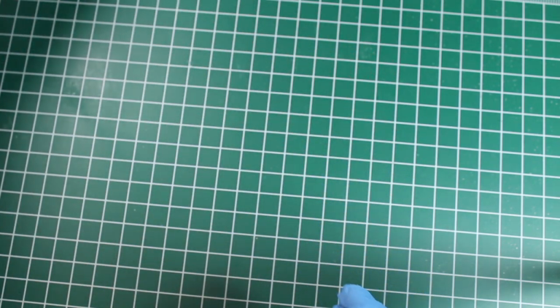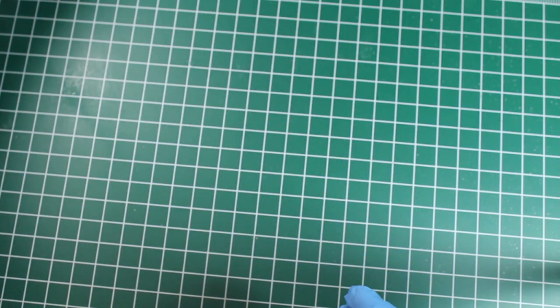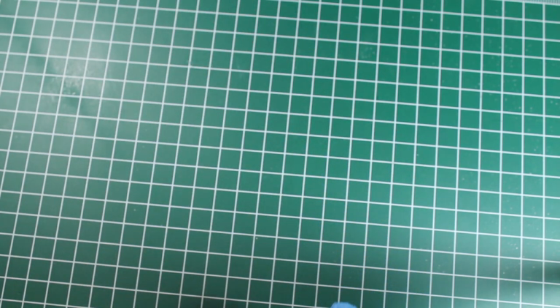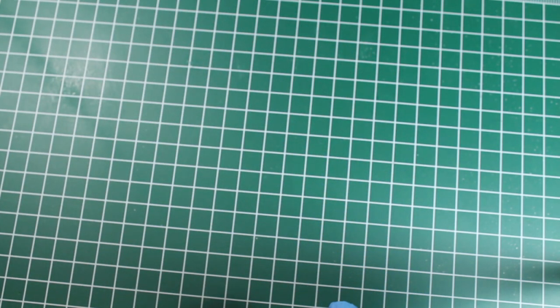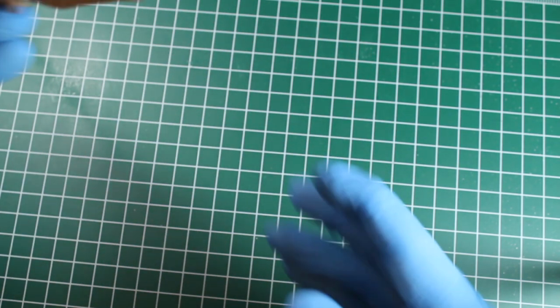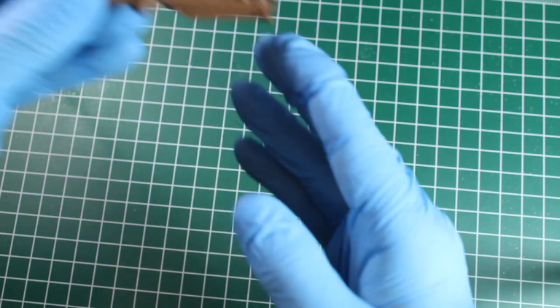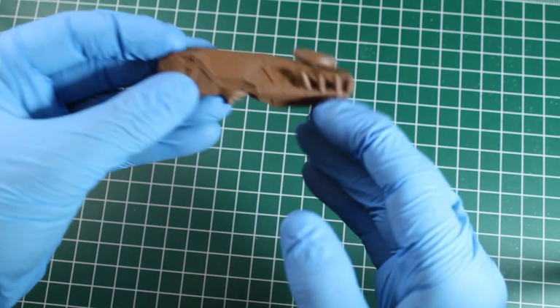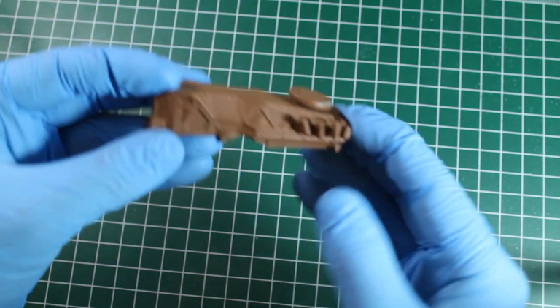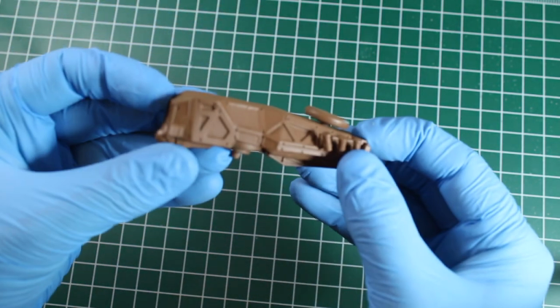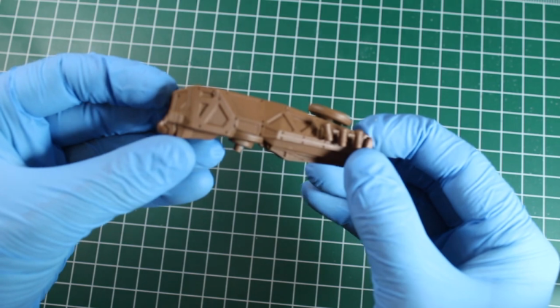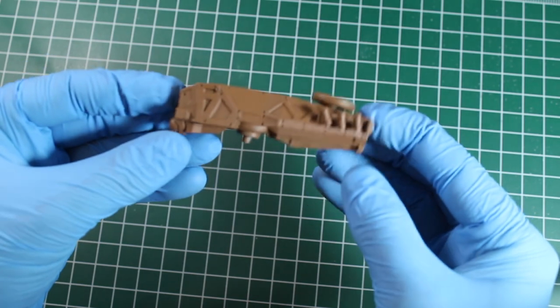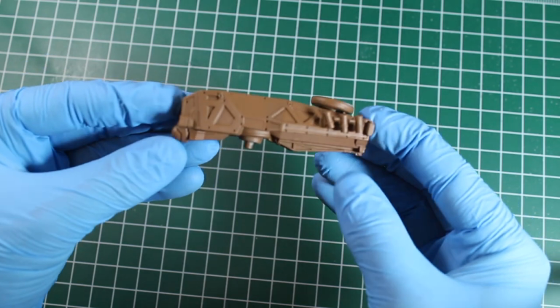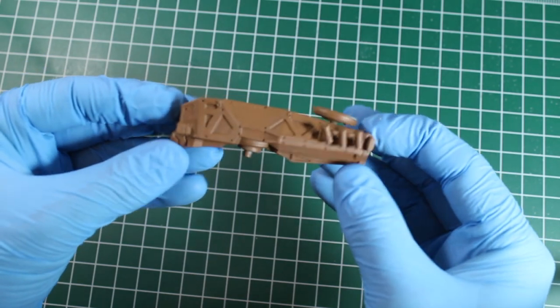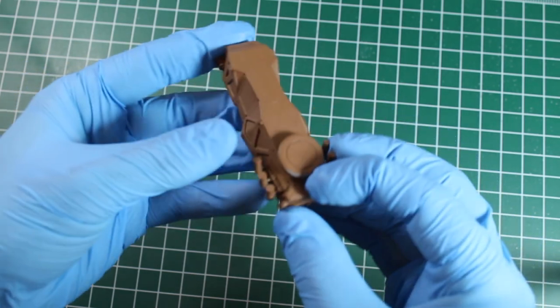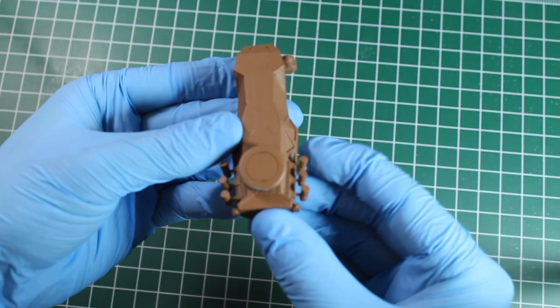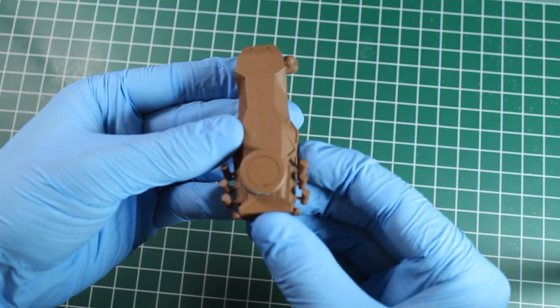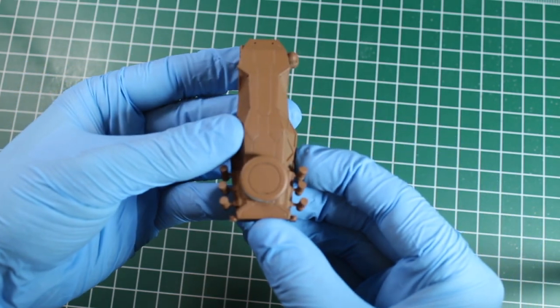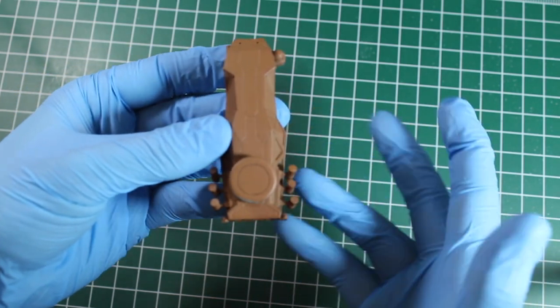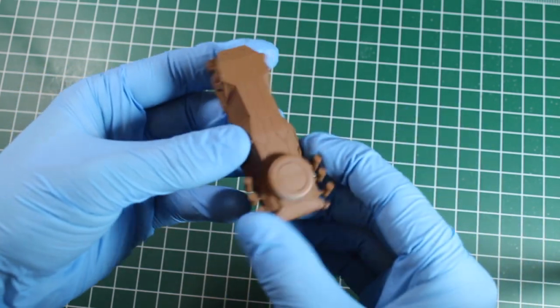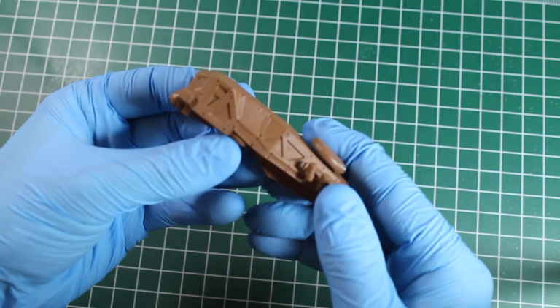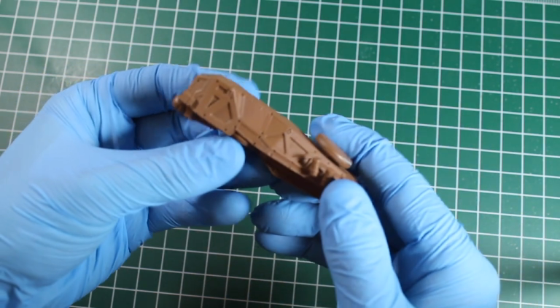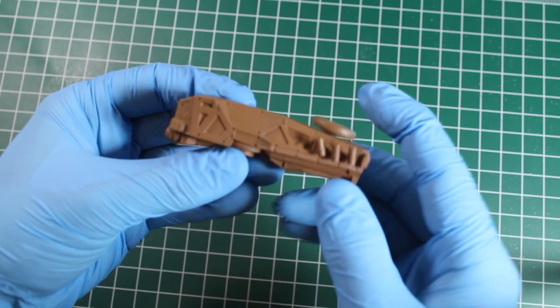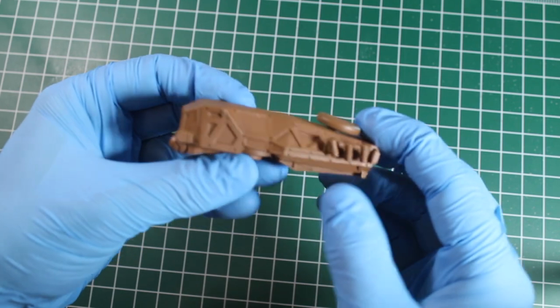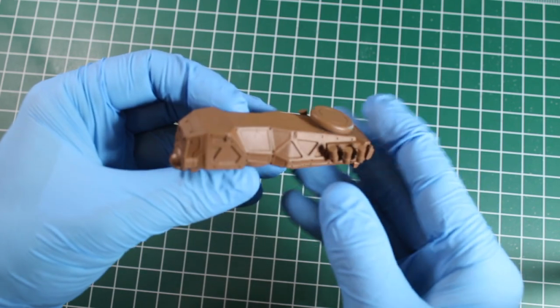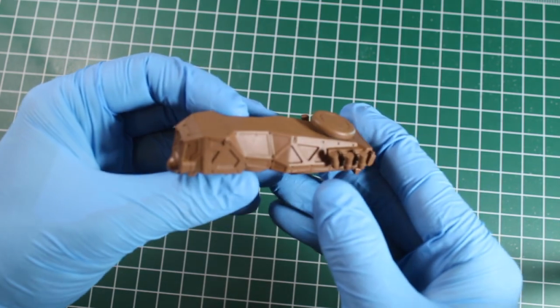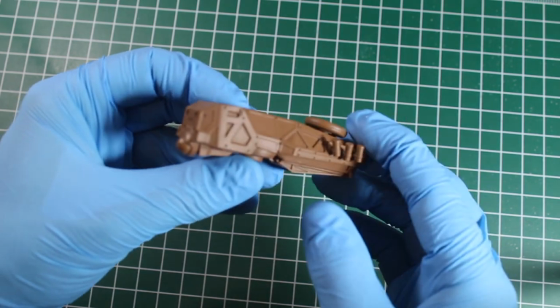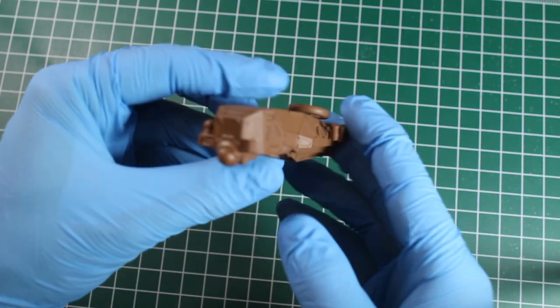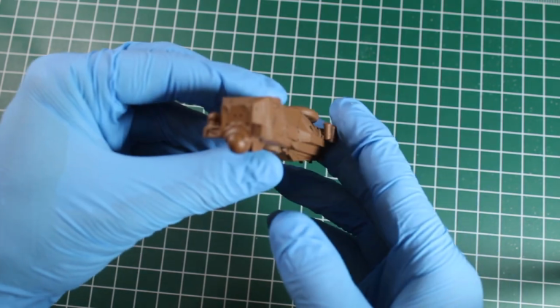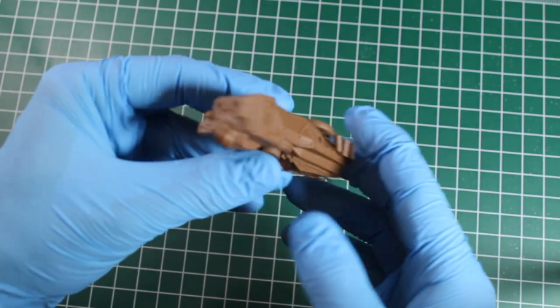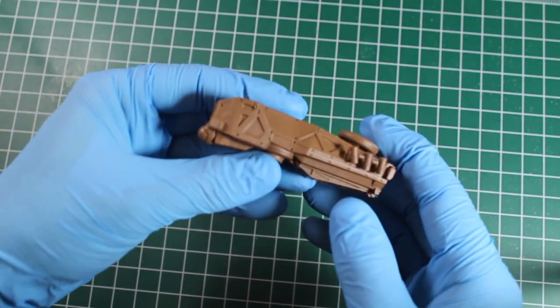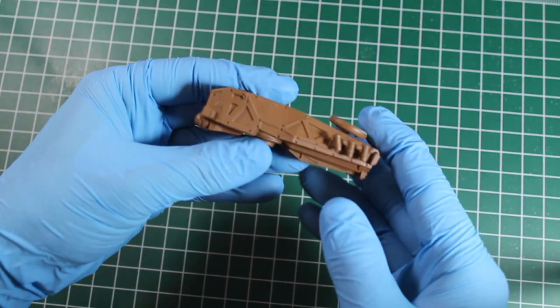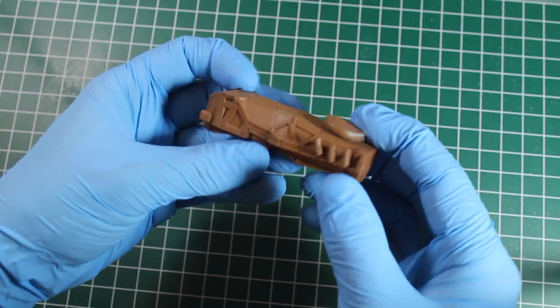The other sub-assembly I've got here is the head of the Gorilla. And just like the main superstructure, this went together really, really well. Bit of cleanup, but that's to be expected.